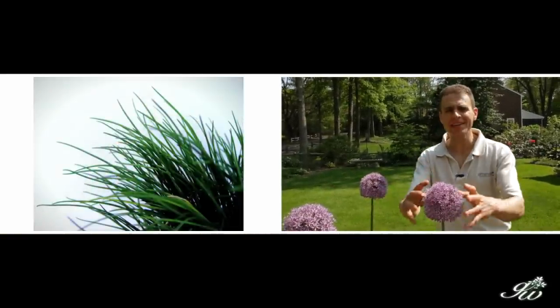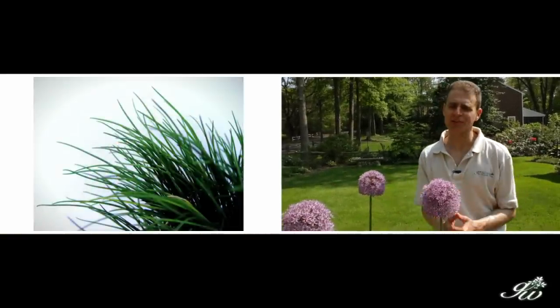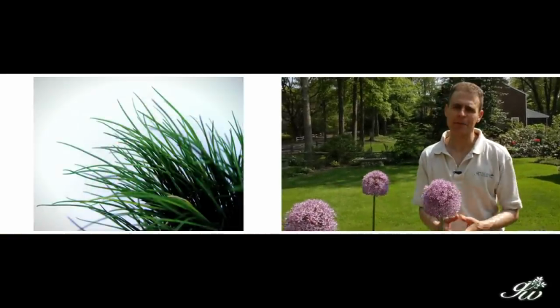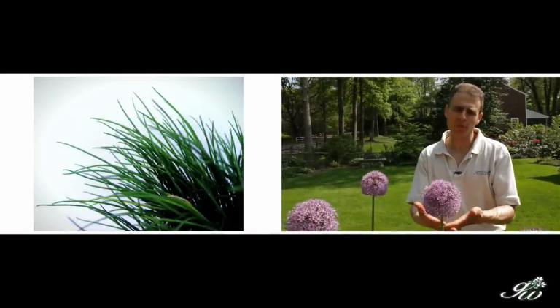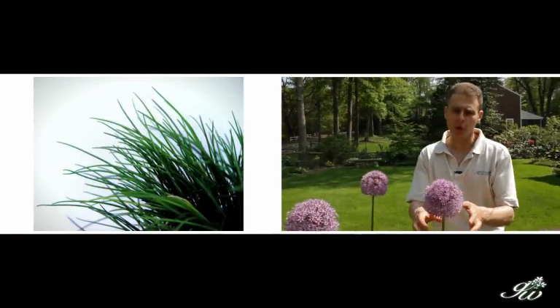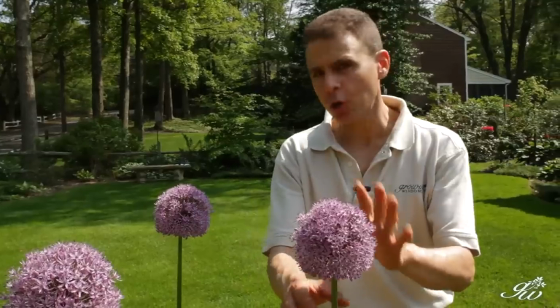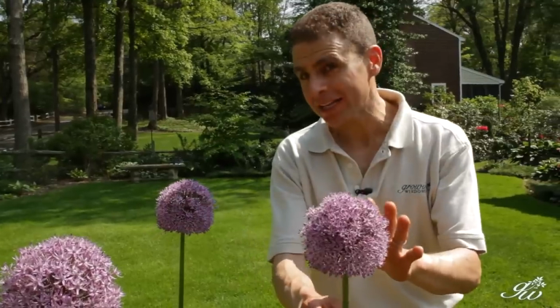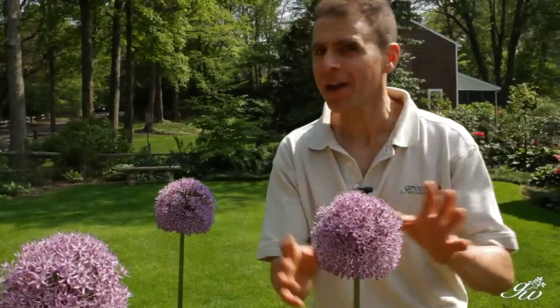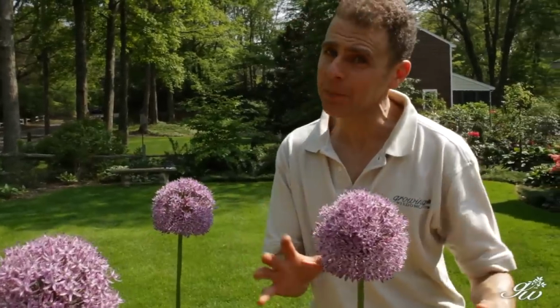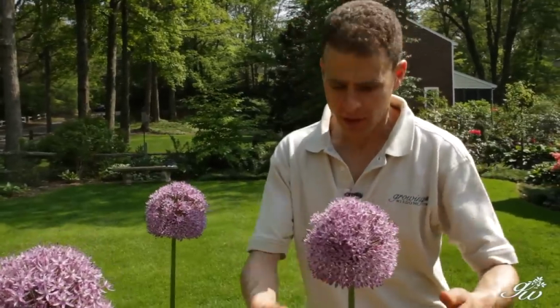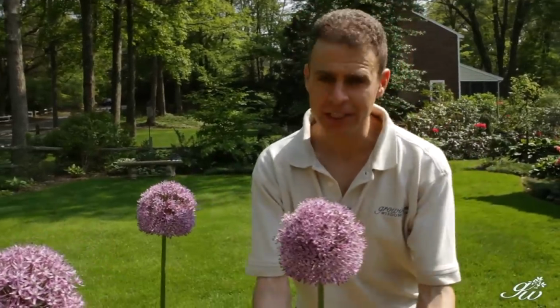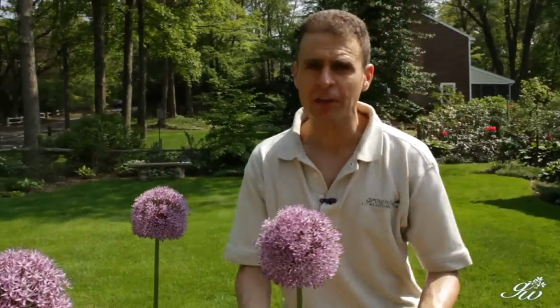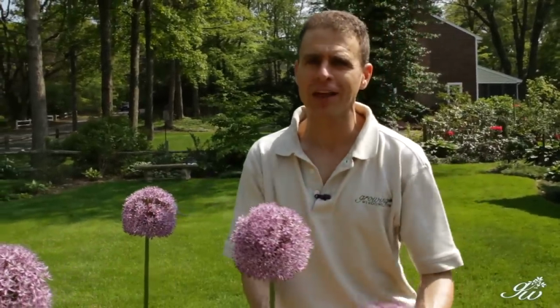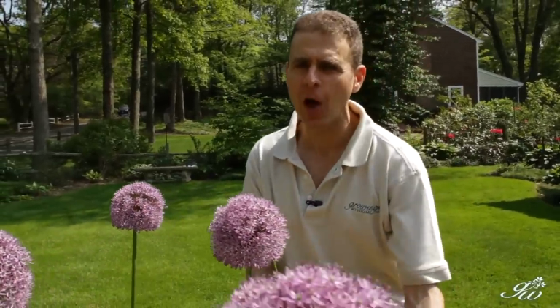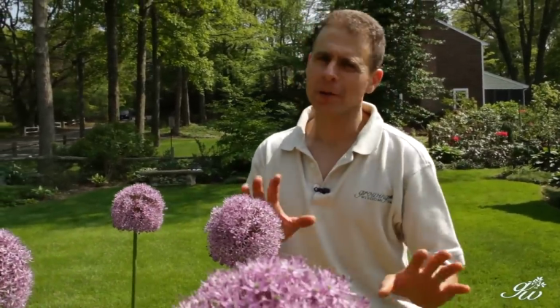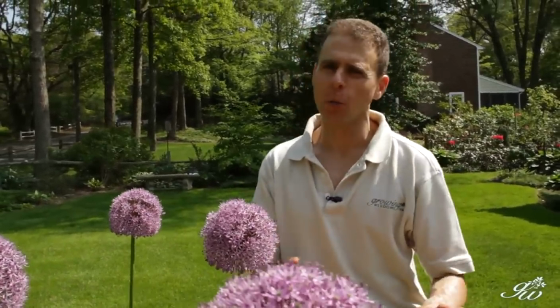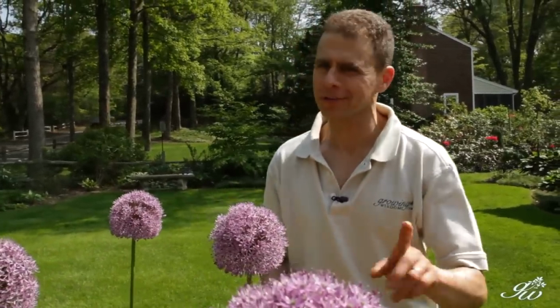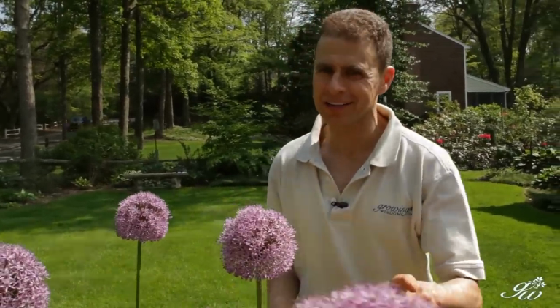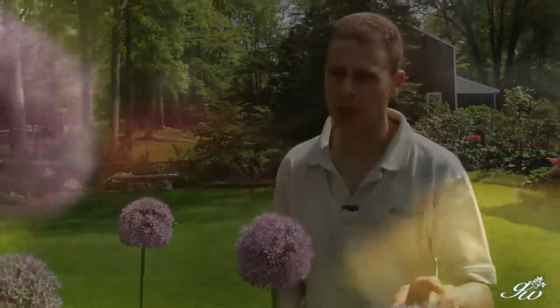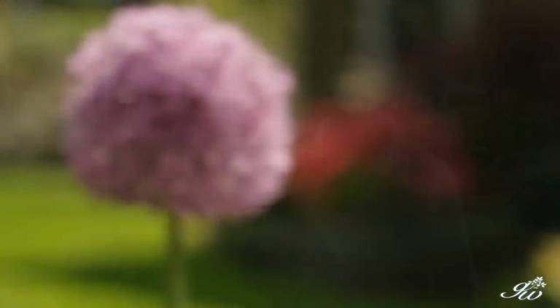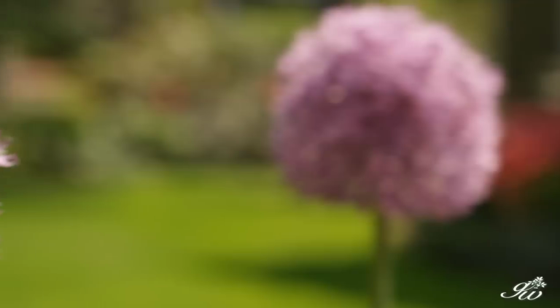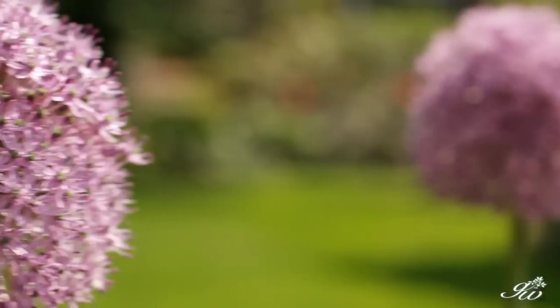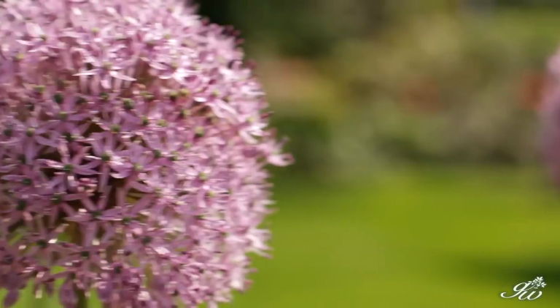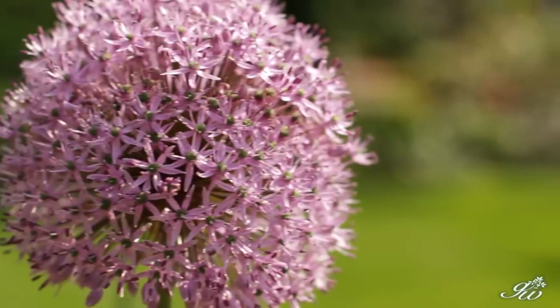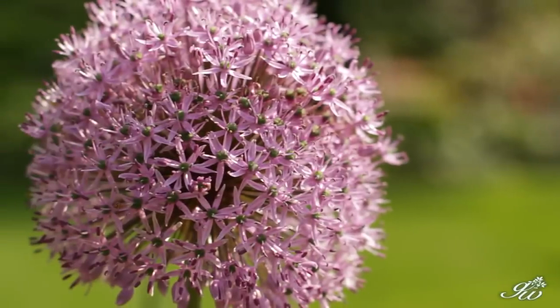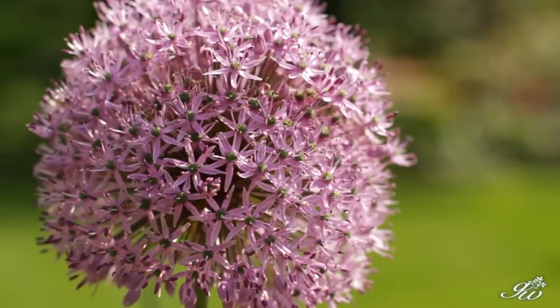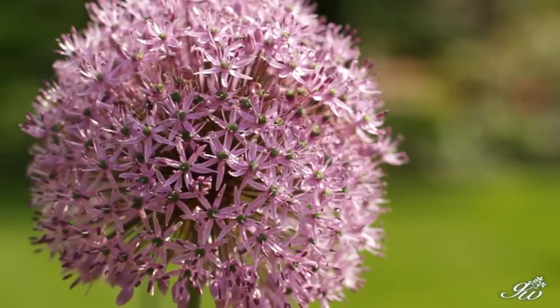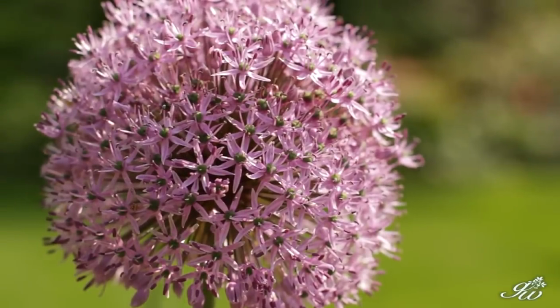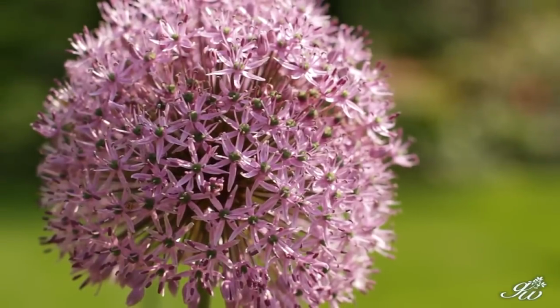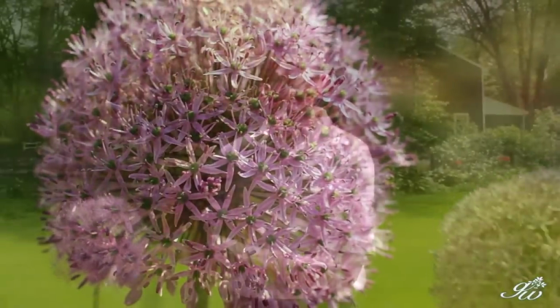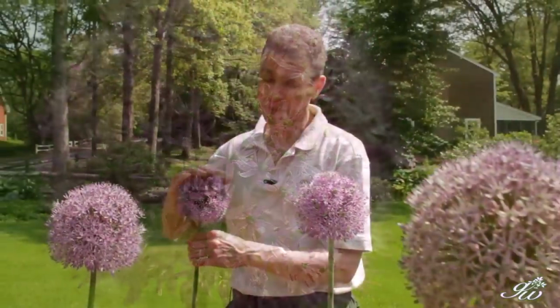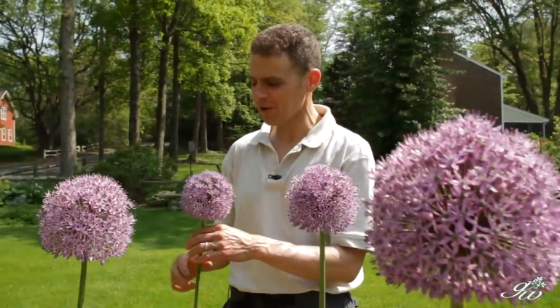These guys just happen to be ornamental. You could eat them — they are edible, the leaves as well as the bulb — but you really don't want to because they're not going to taste that good. And they are really beautiful. Look how tall this is. I'm not a very tall person, but these are still pretty tall, right?